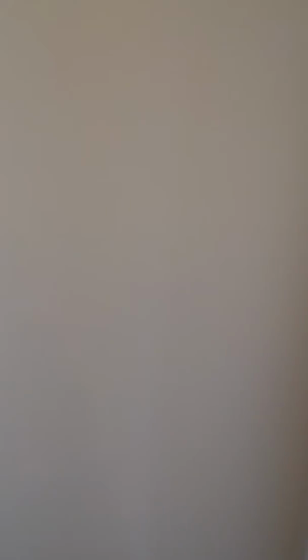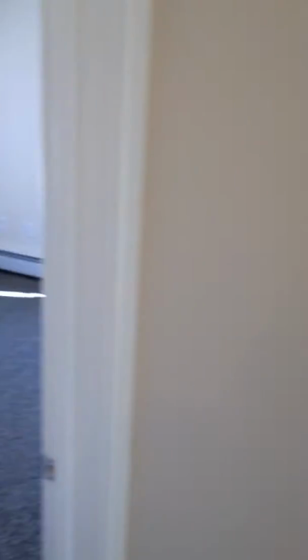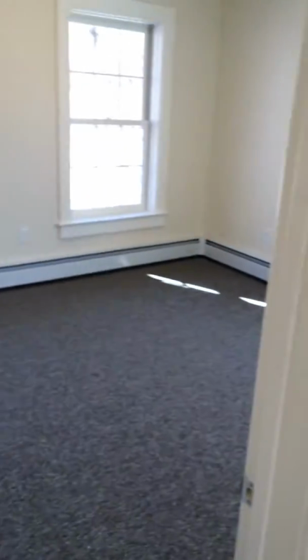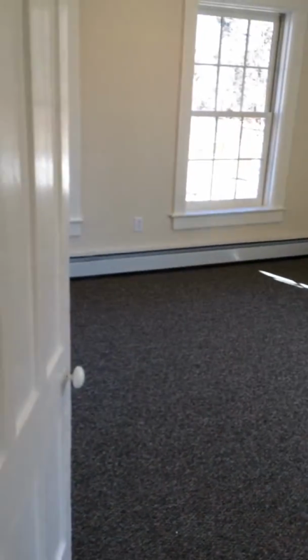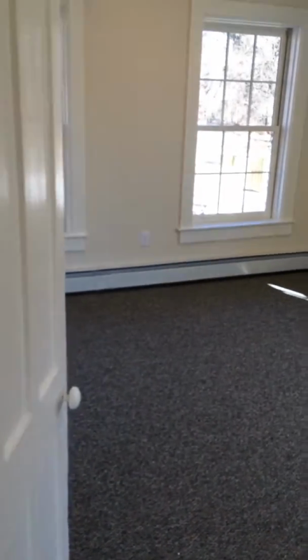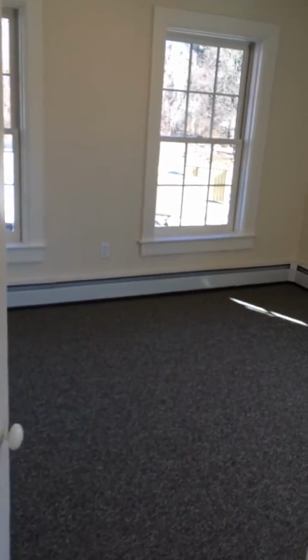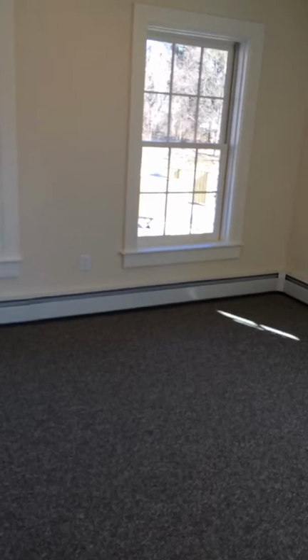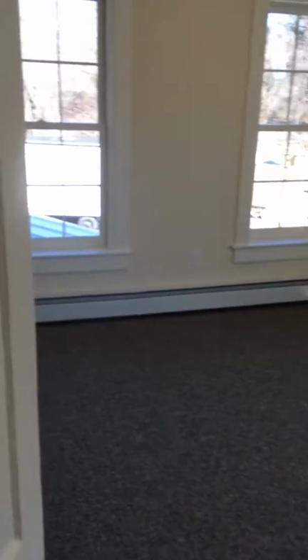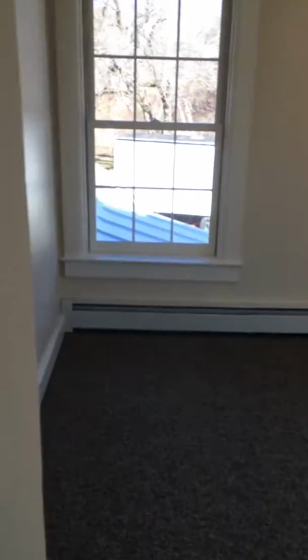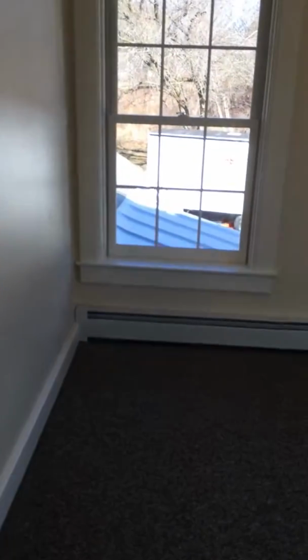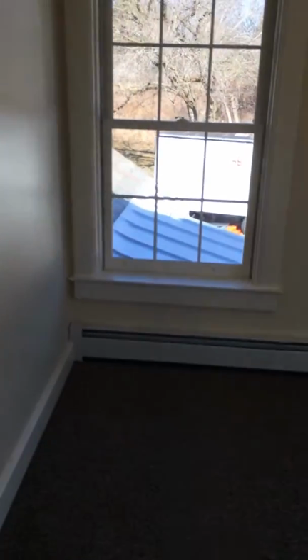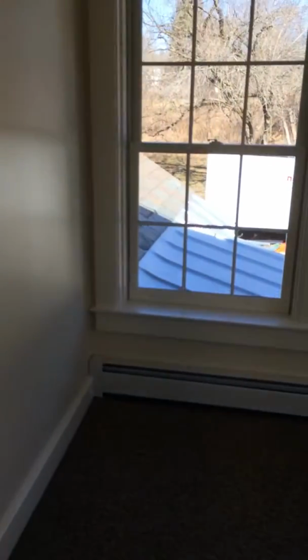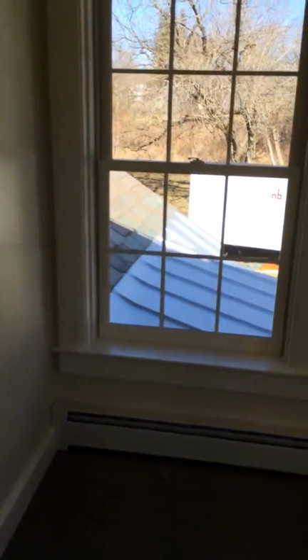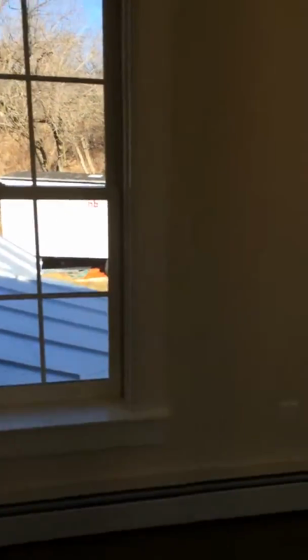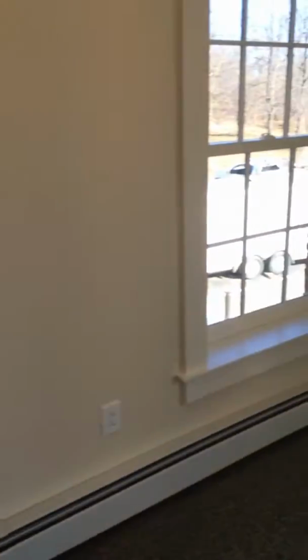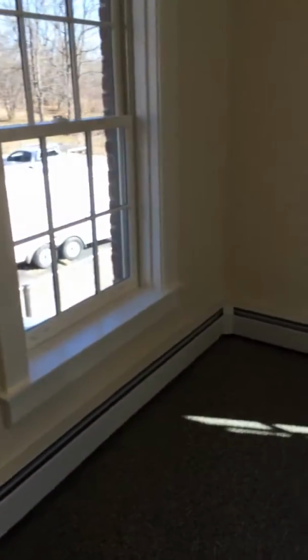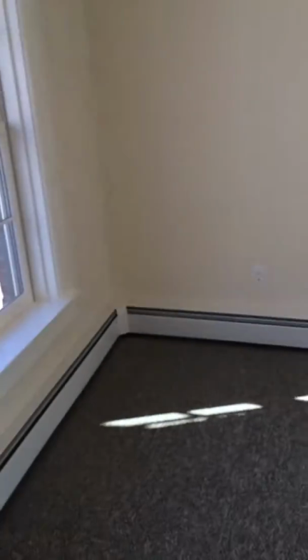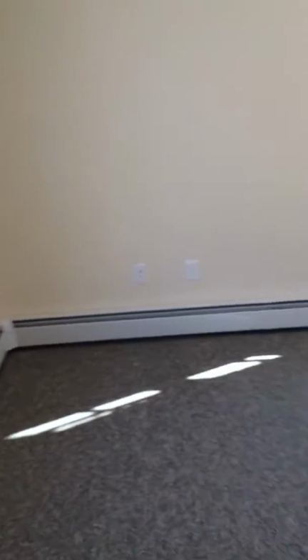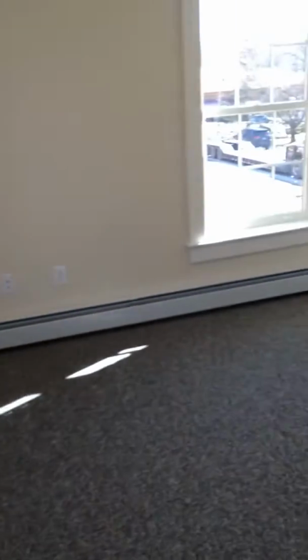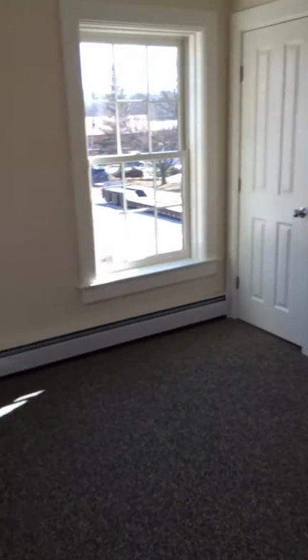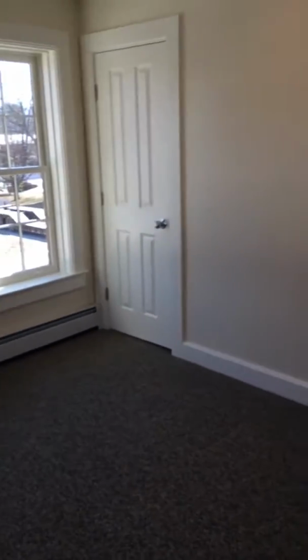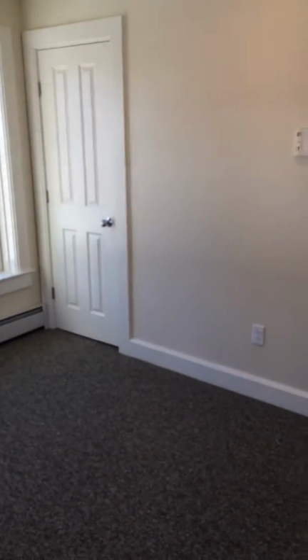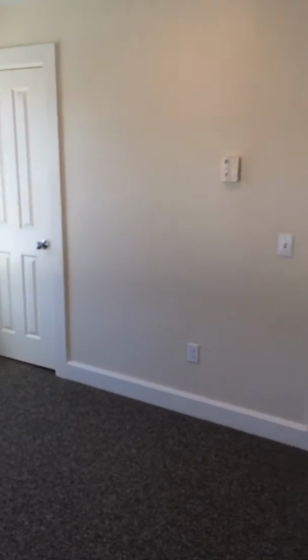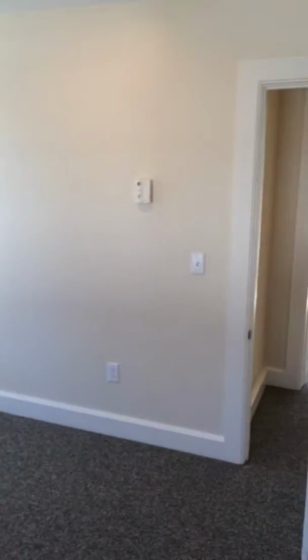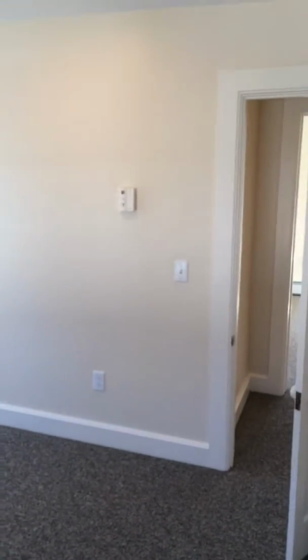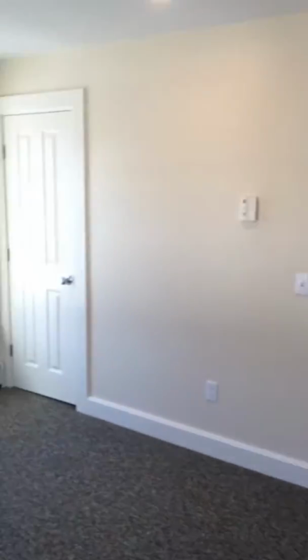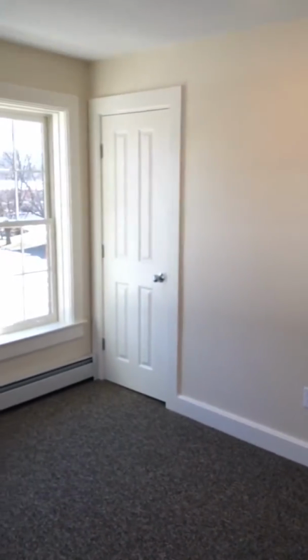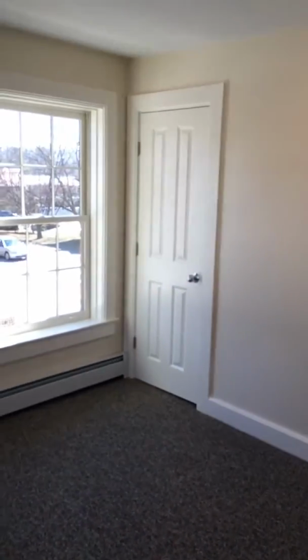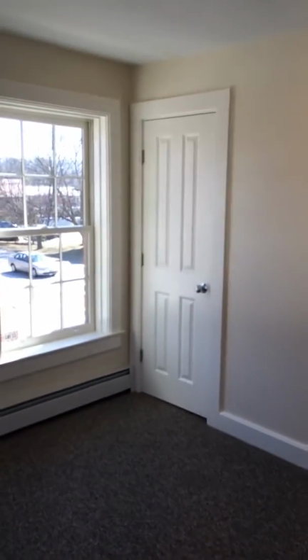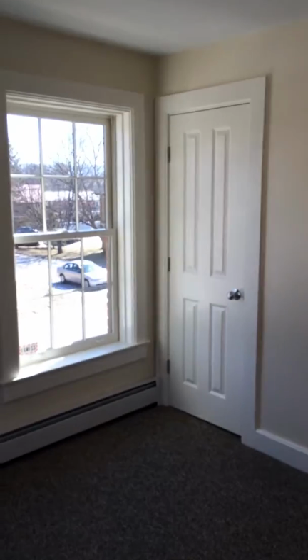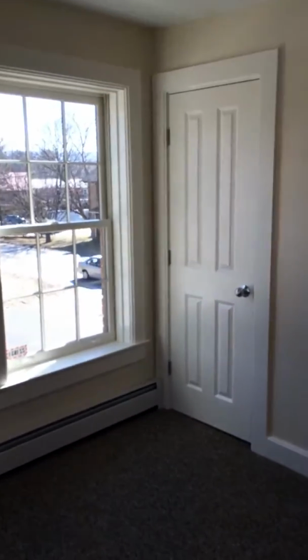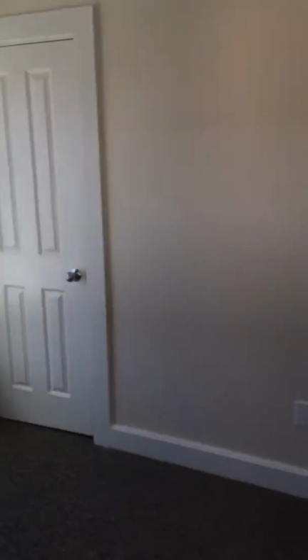Coming around the corner is the second bedroom — lots of great windows and lots of great light in this room. And as with all Shire's housing units, a nice full closet with each bedroom.